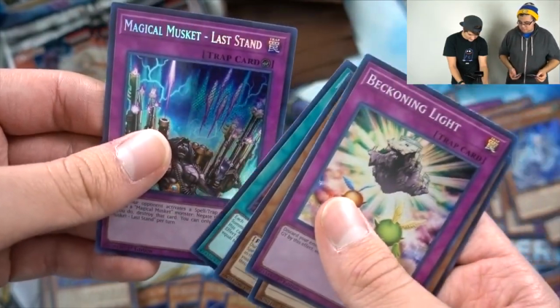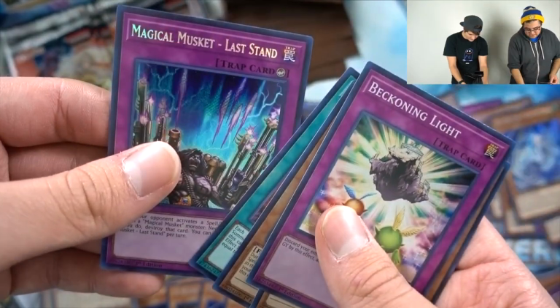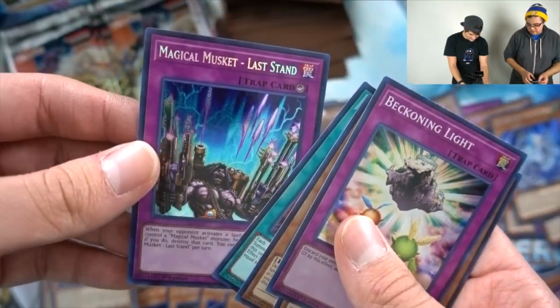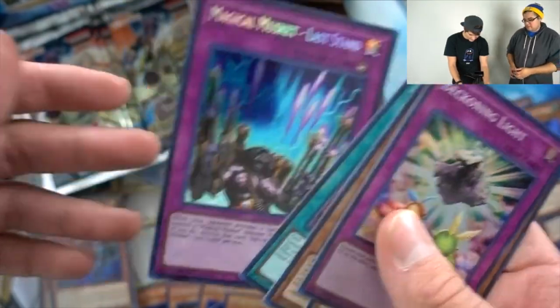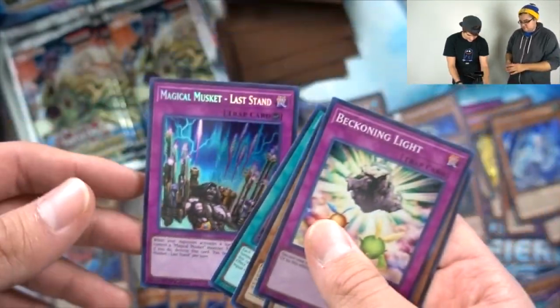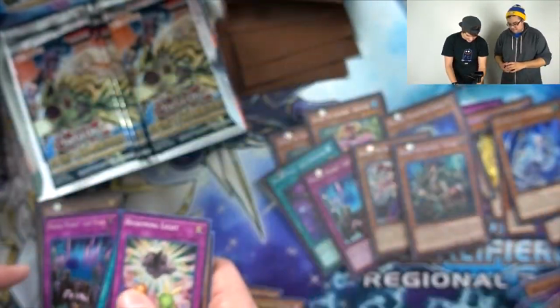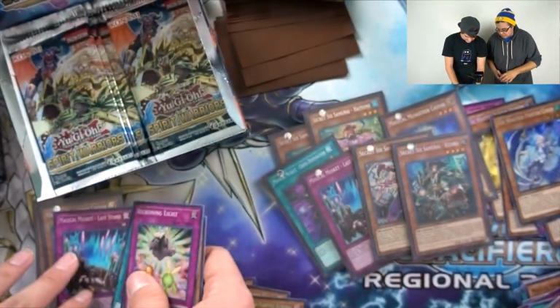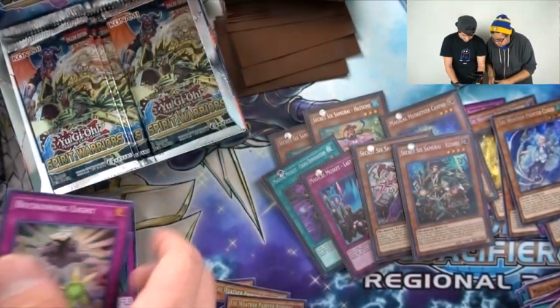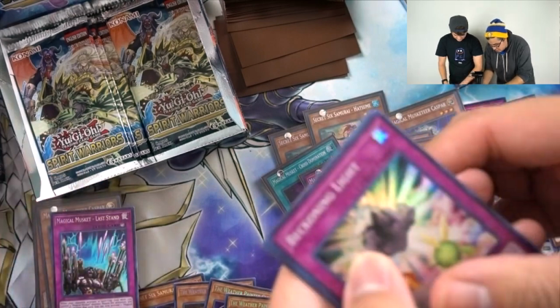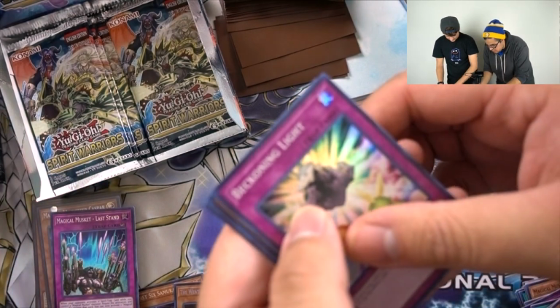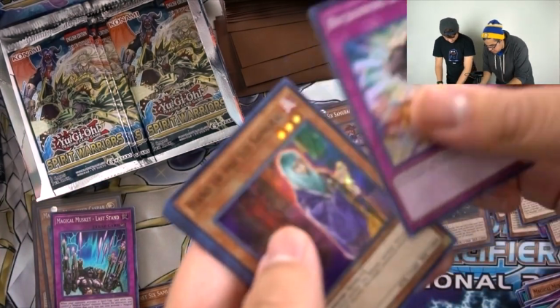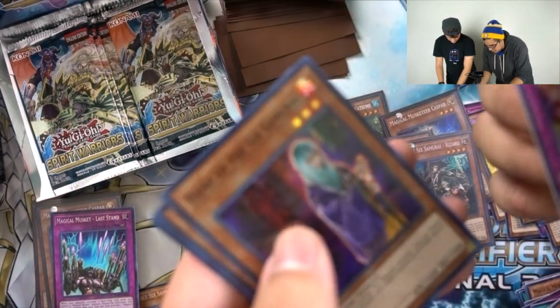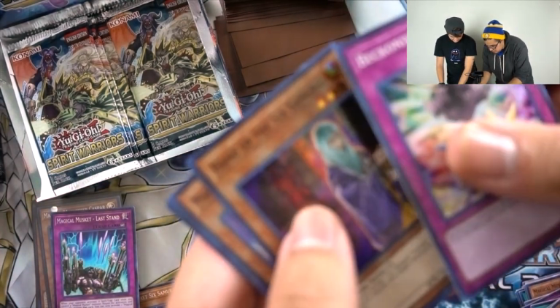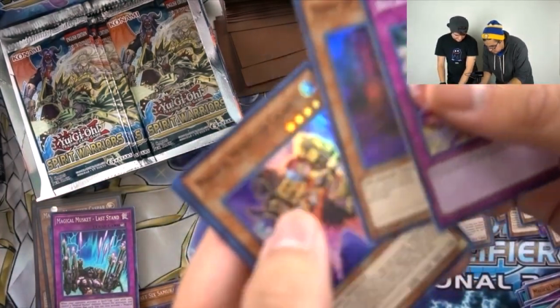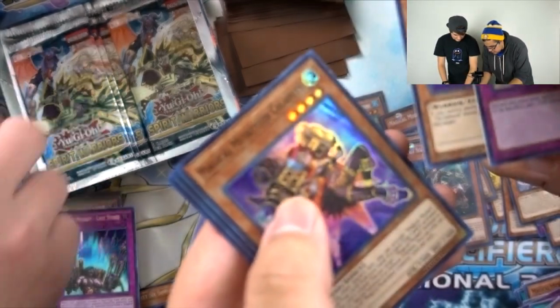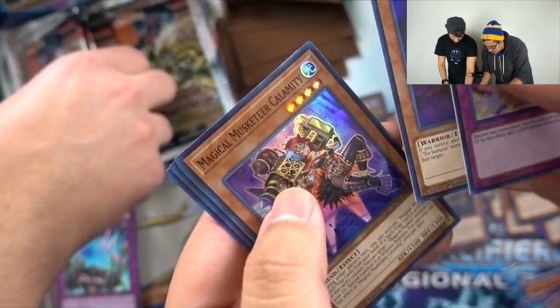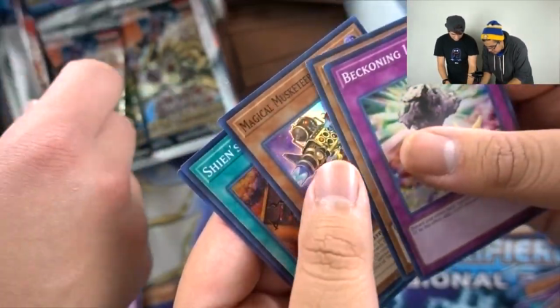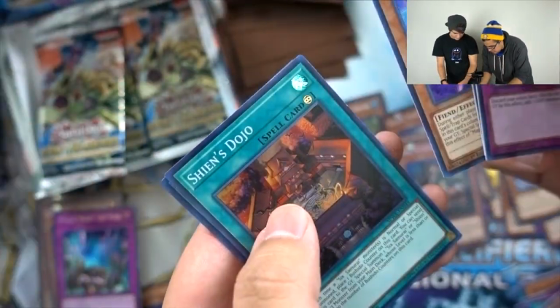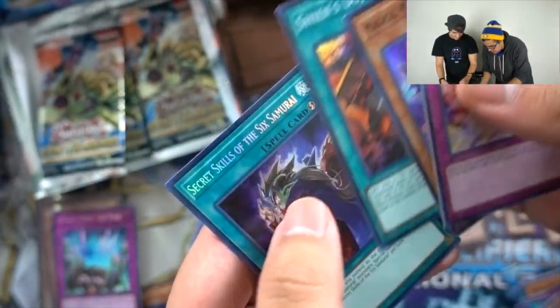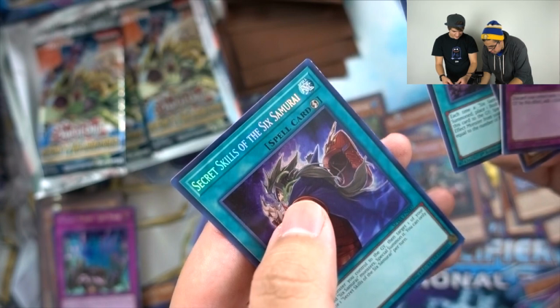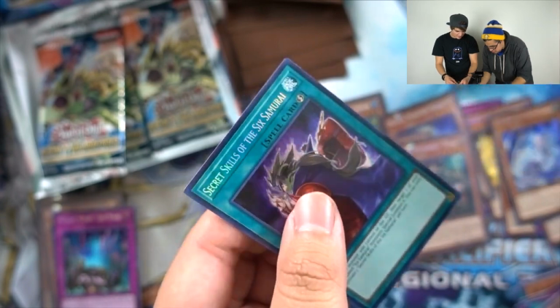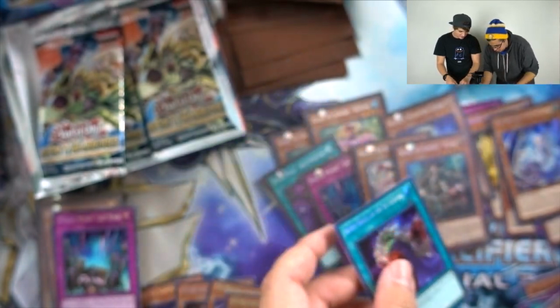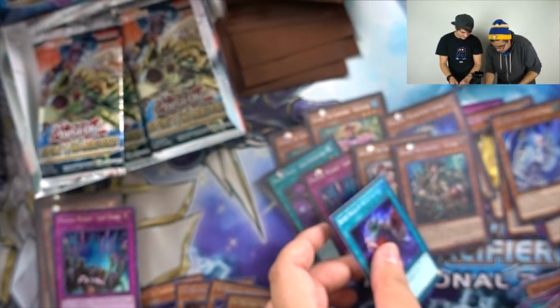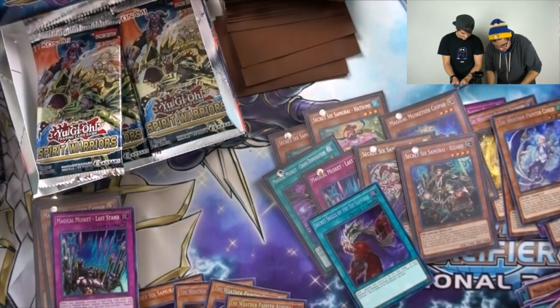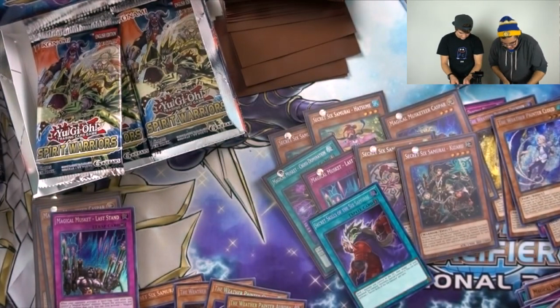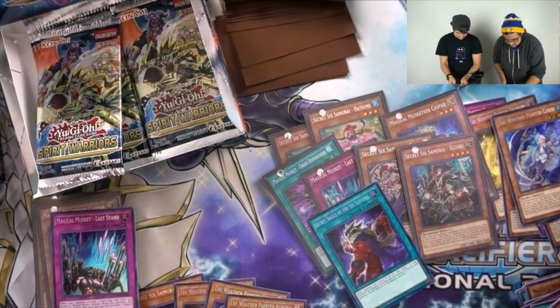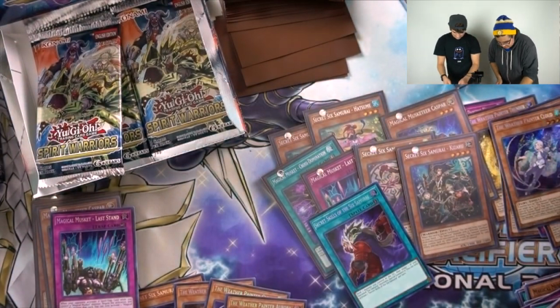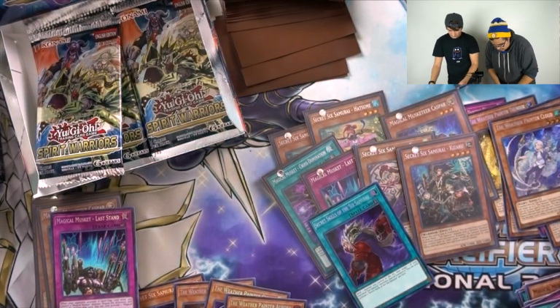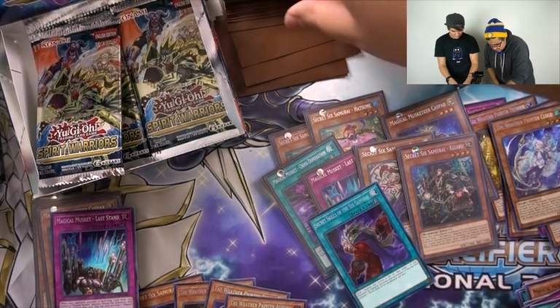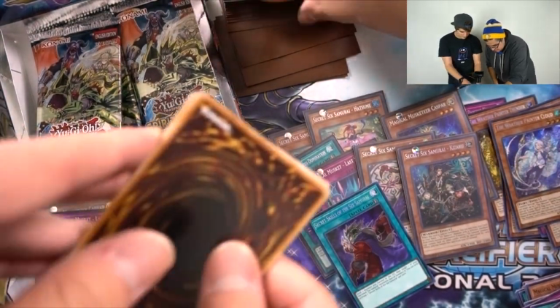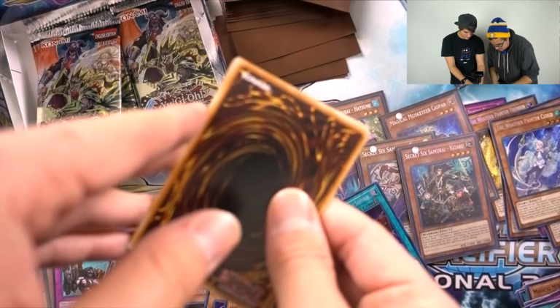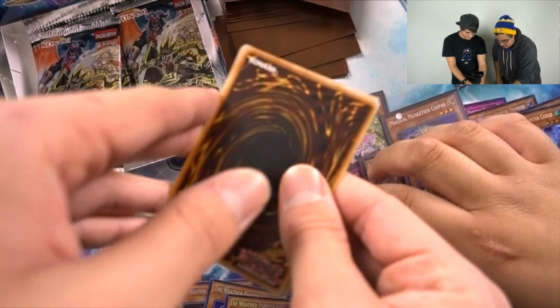Magical Musket Last Stand — that's not bad. That's like your Dark Bribe of the deck, you can activate it from the hand. Six Sam, Calamity, Dojo. Secret Six Samurai Skull — I need that. That one's getting sleeved.